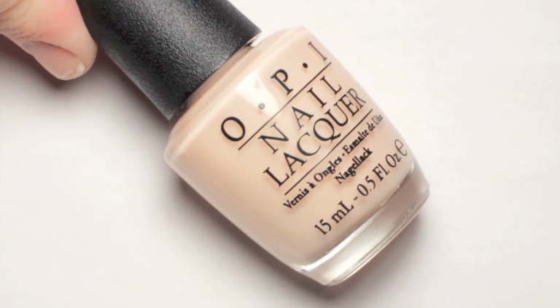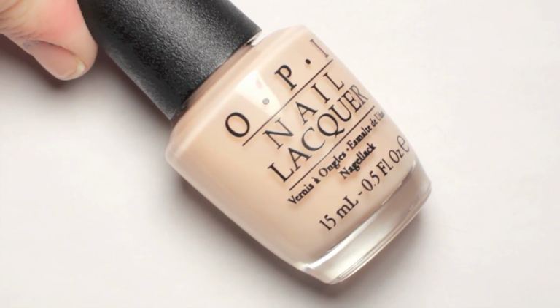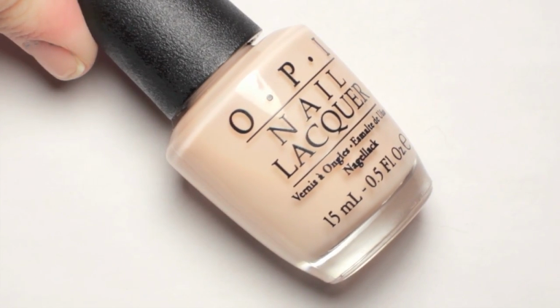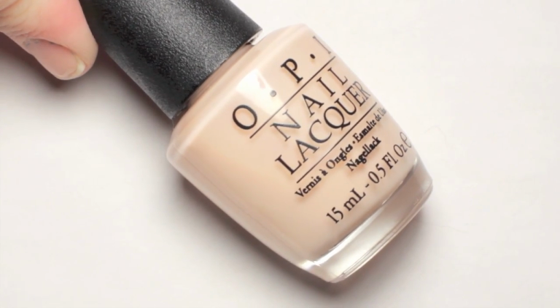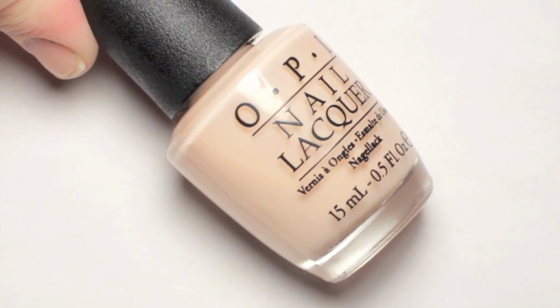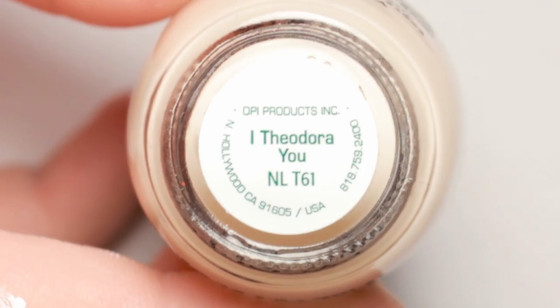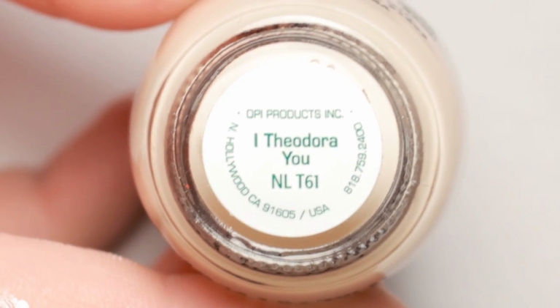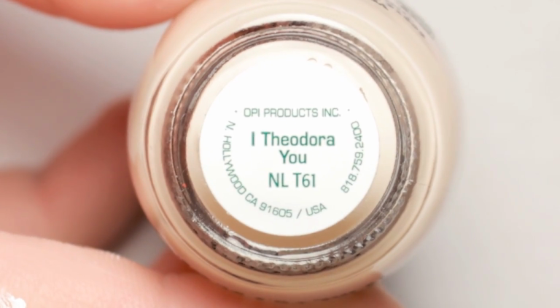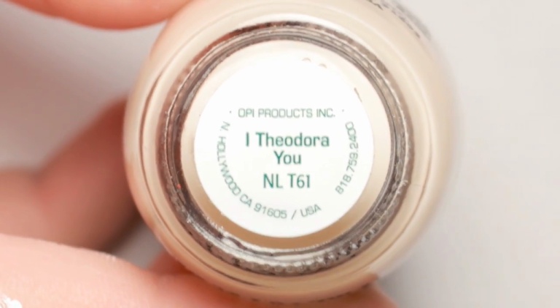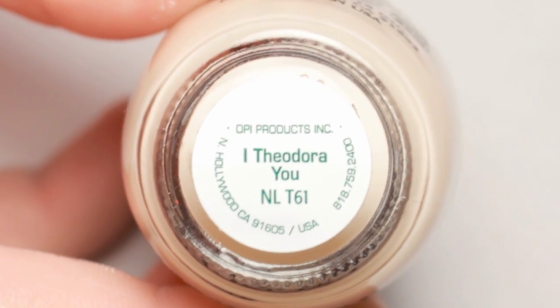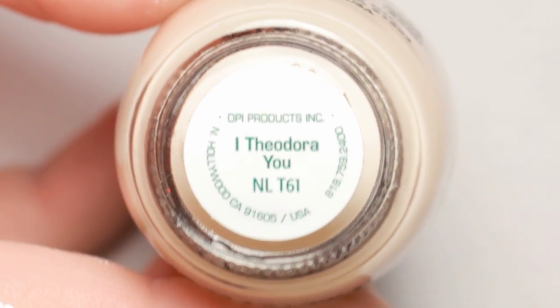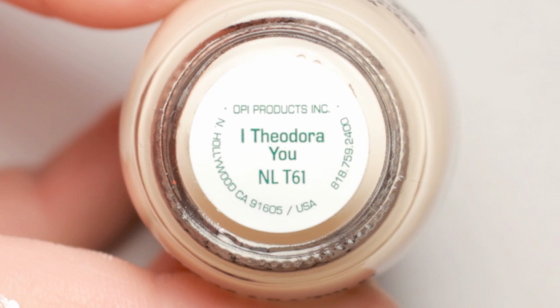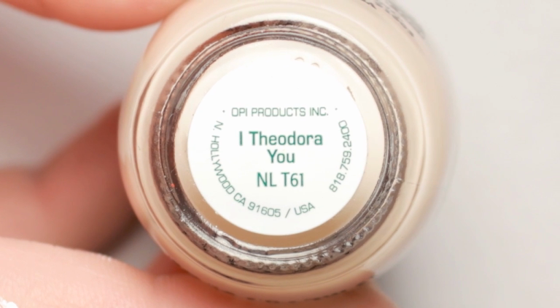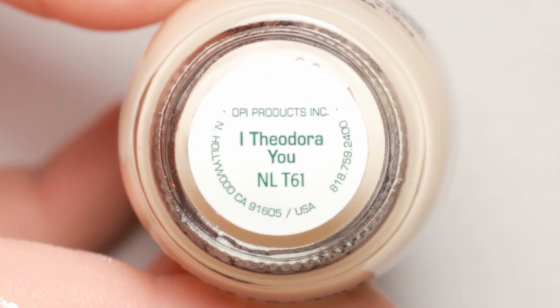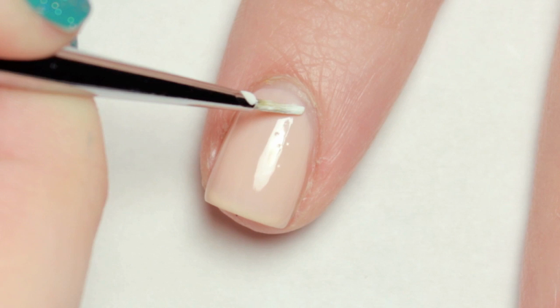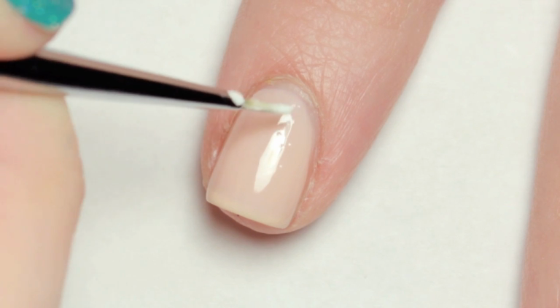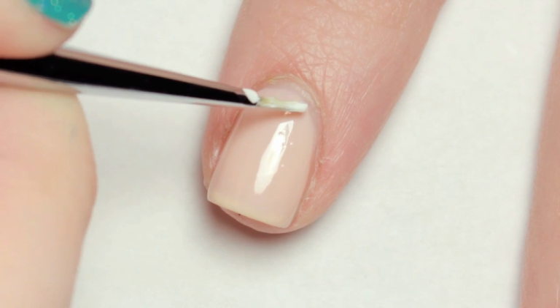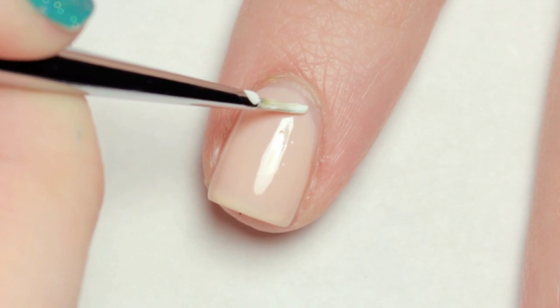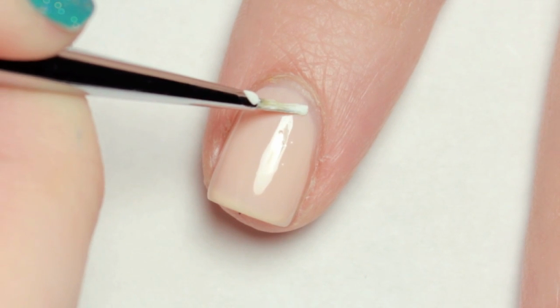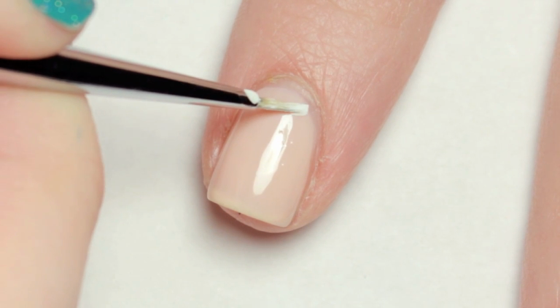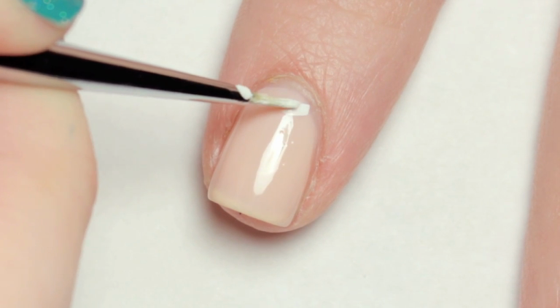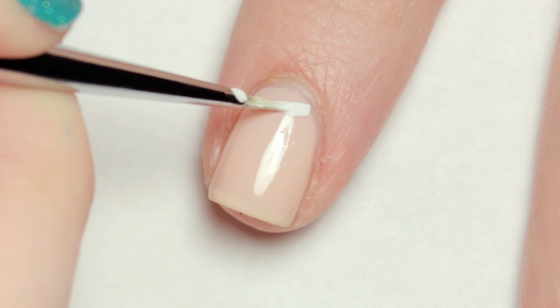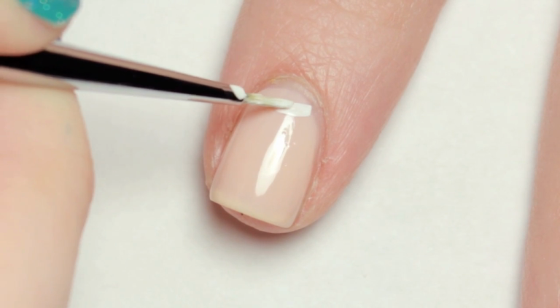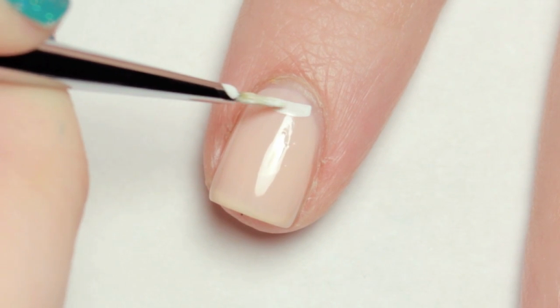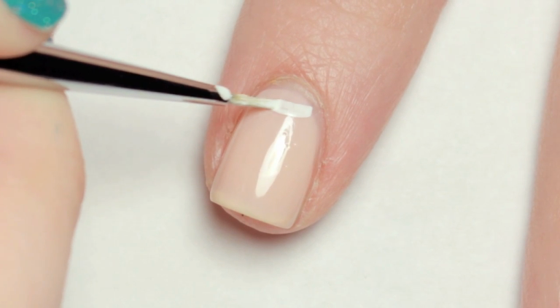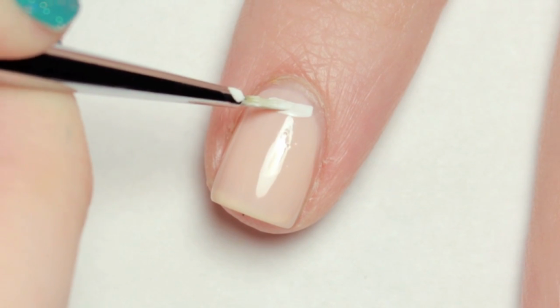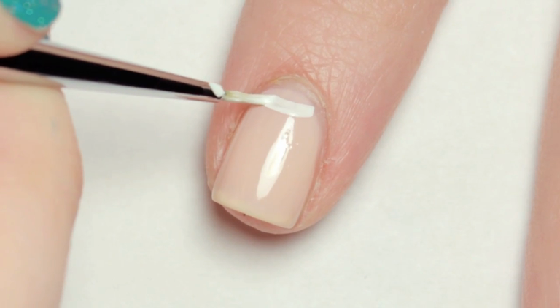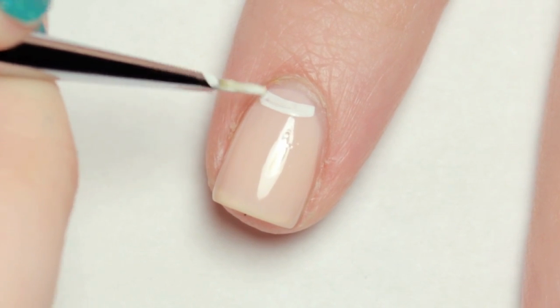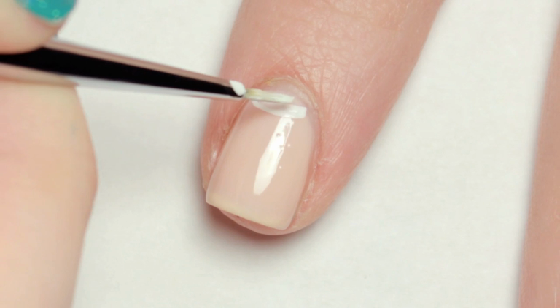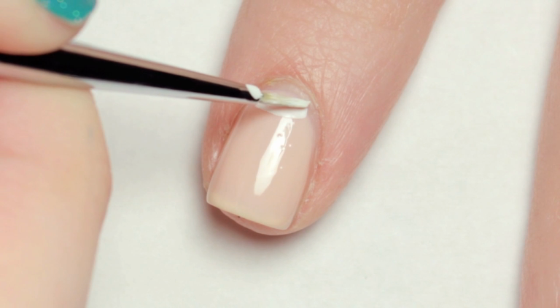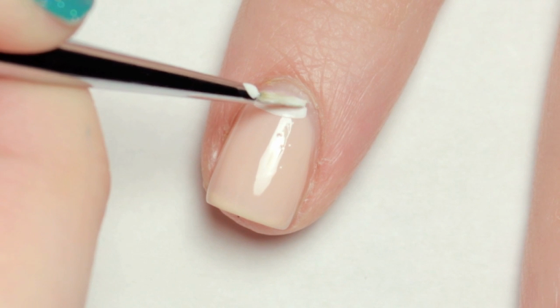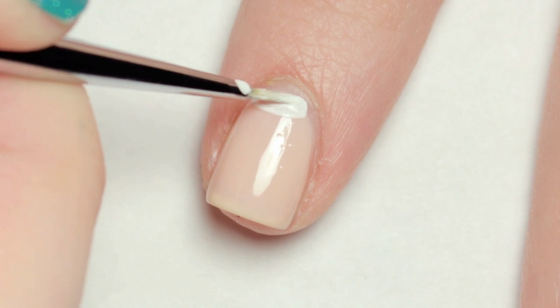I started with two coats of a nude polish and let it dry. With white acrylic paint and a brush, I carefully painted on a half moon and fringe tip on two of my nails.